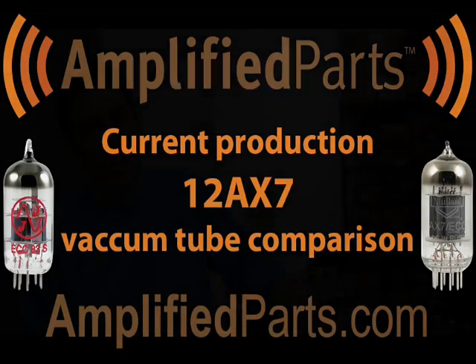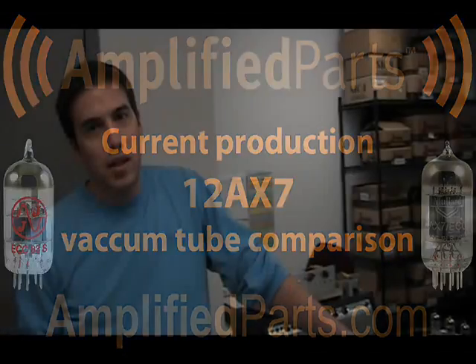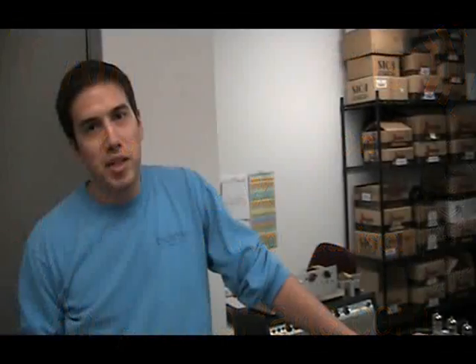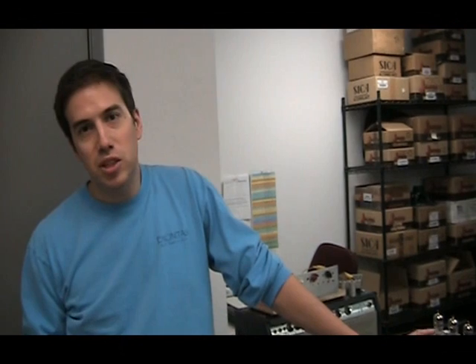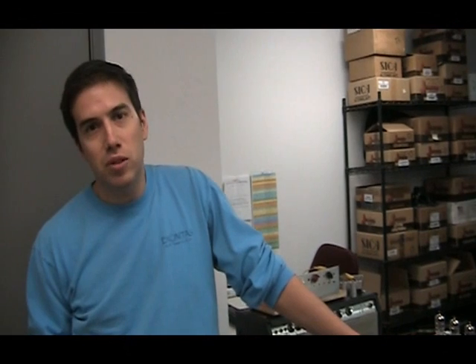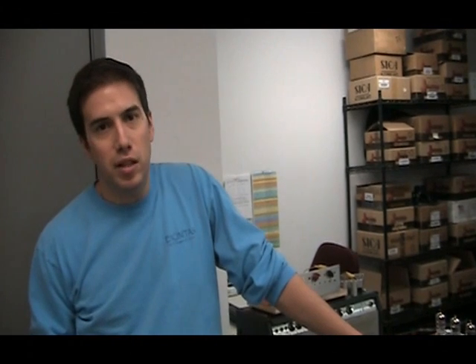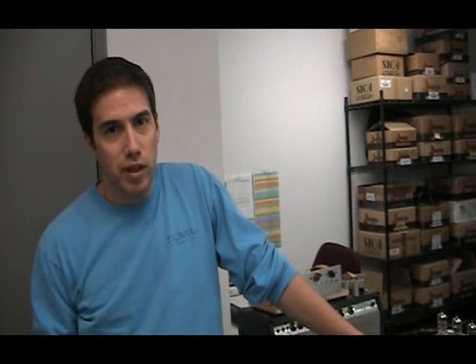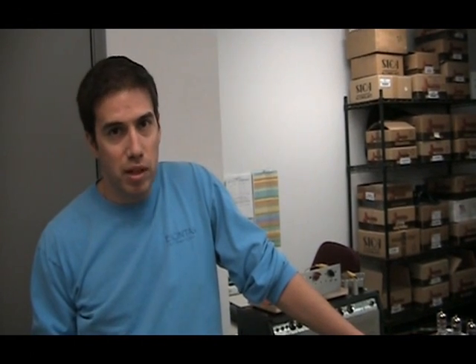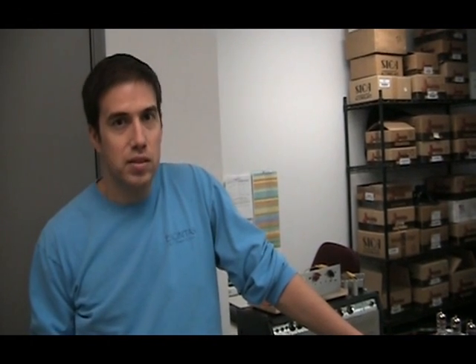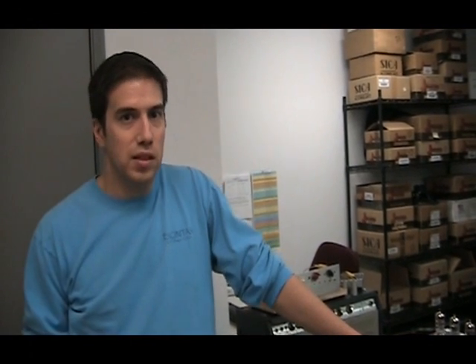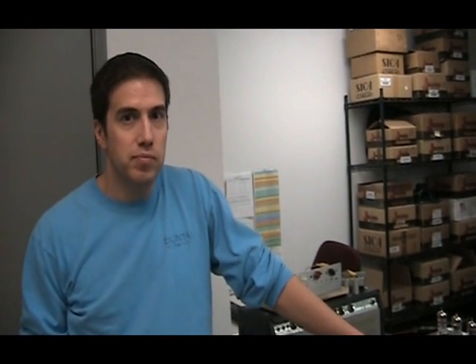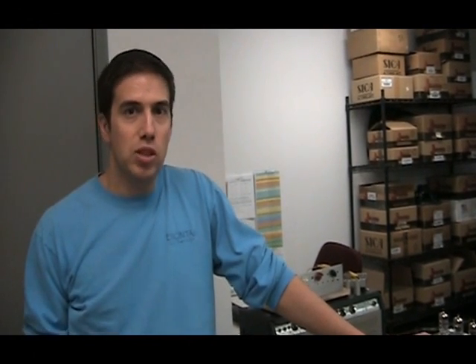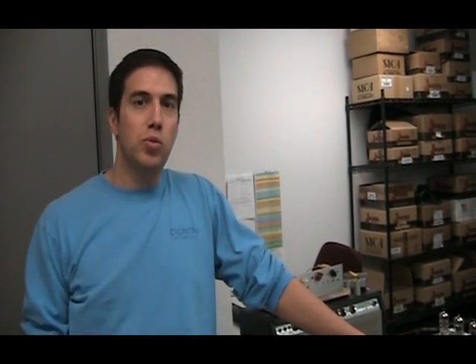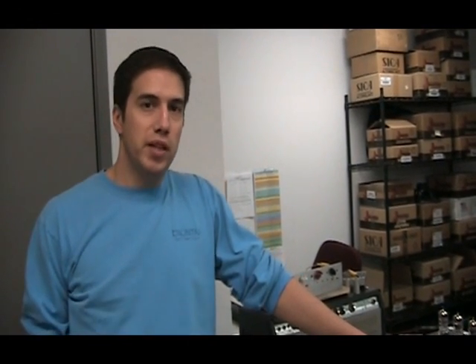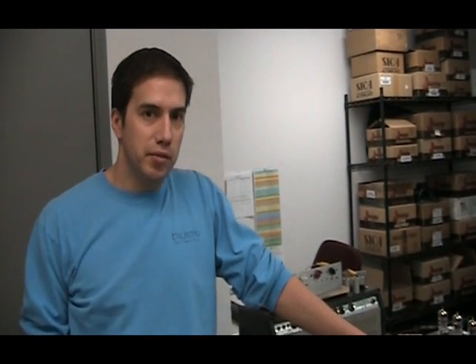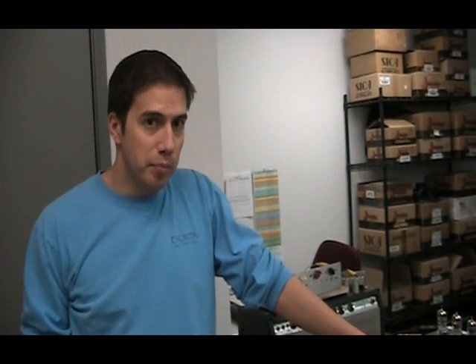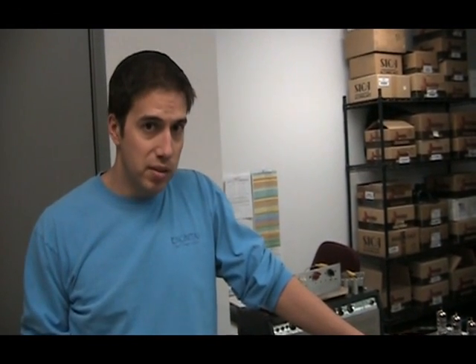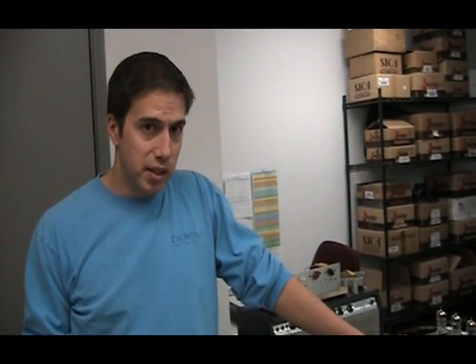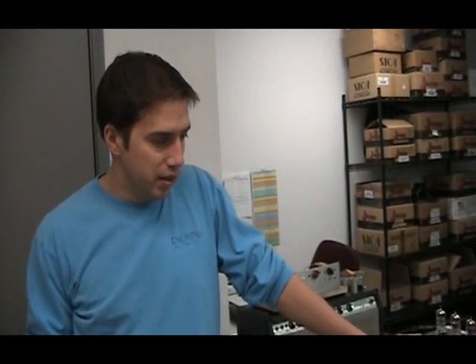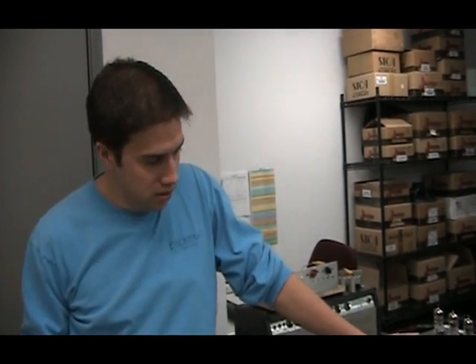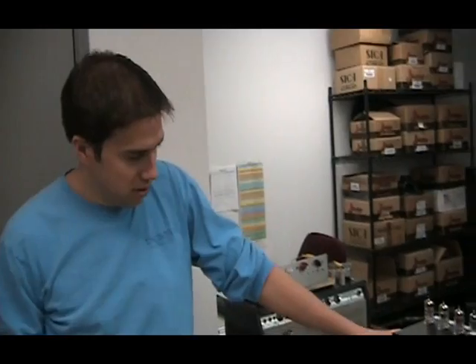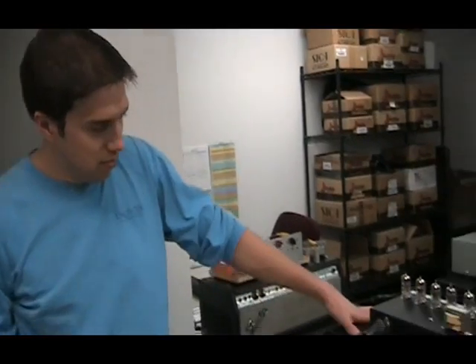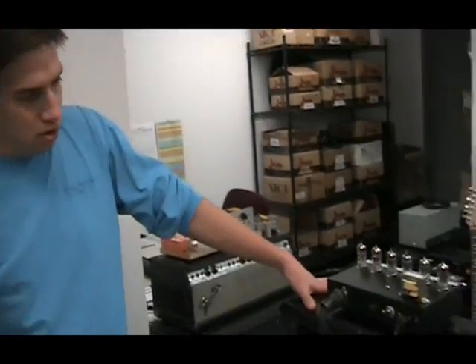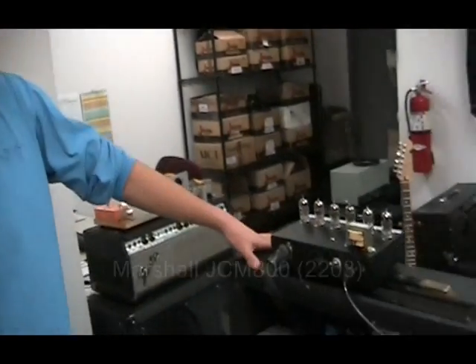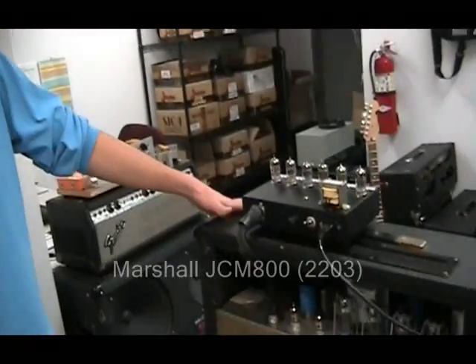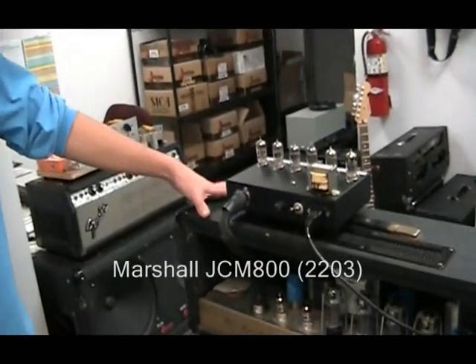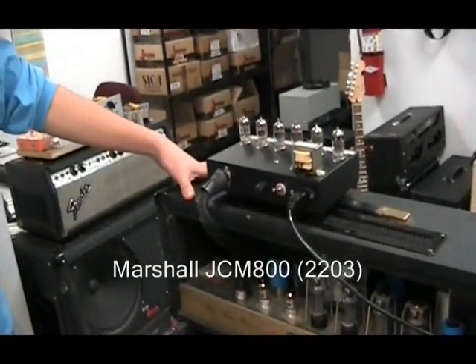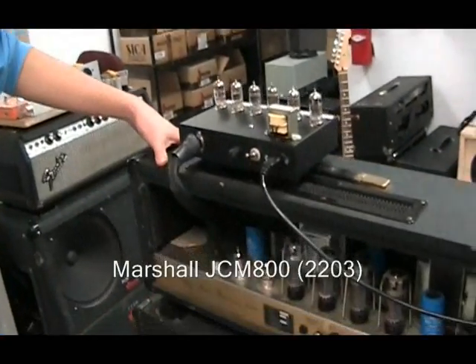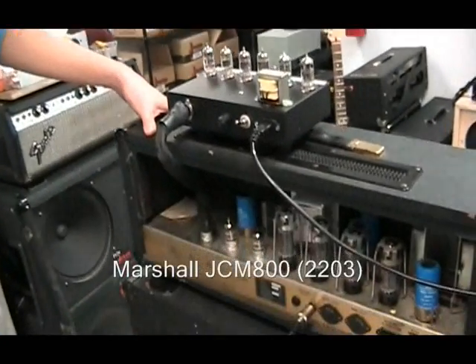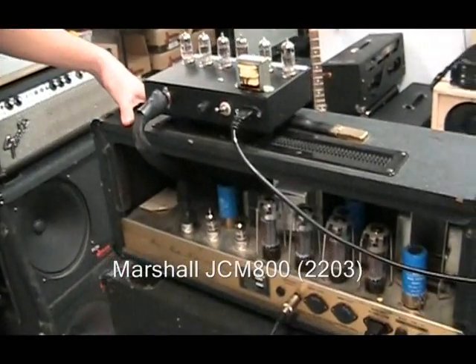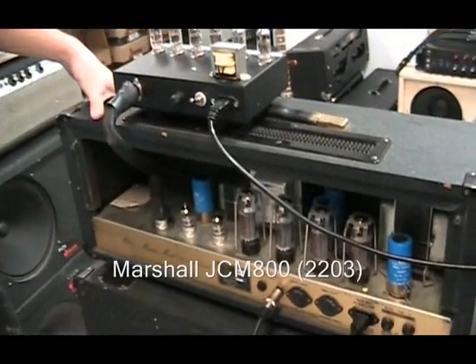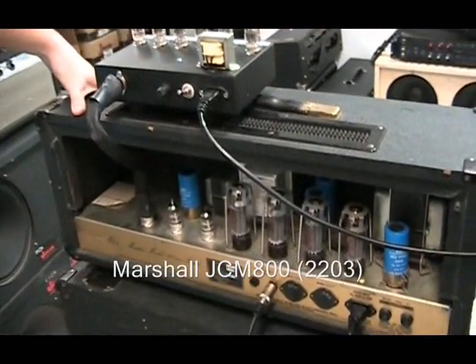Hi, my name is Kurt with Amplified Parts. We're going to do a 12AX7 comparison today using this Marshall JCM800. It's a 2203 model.